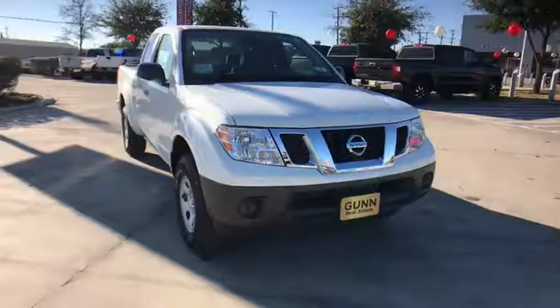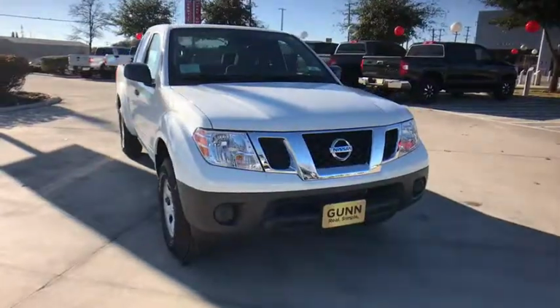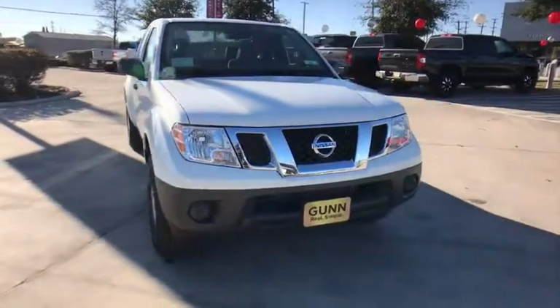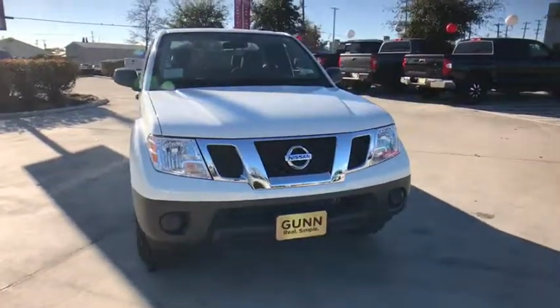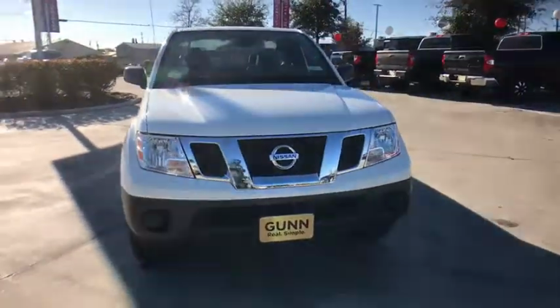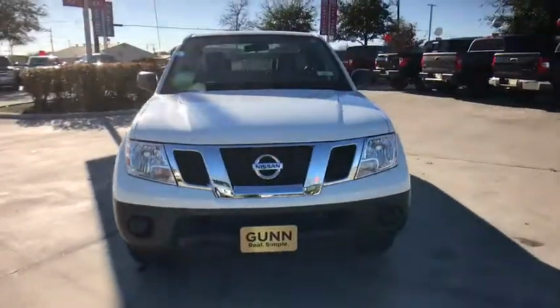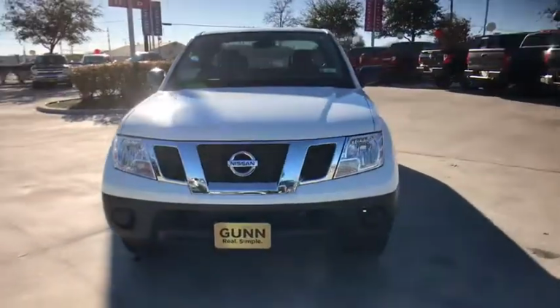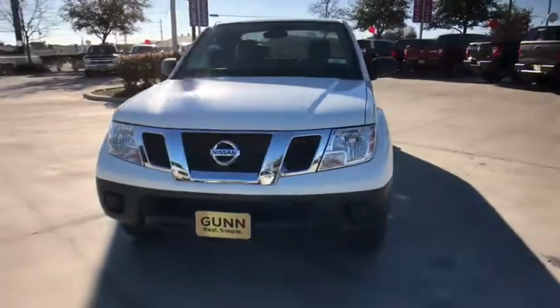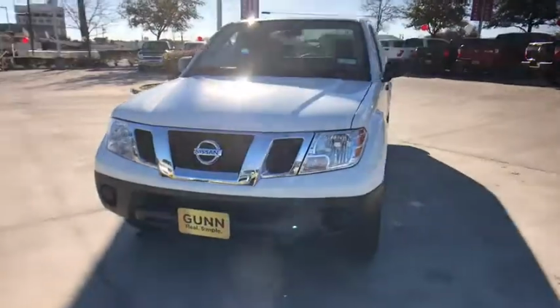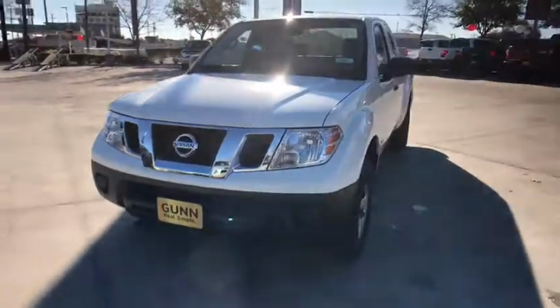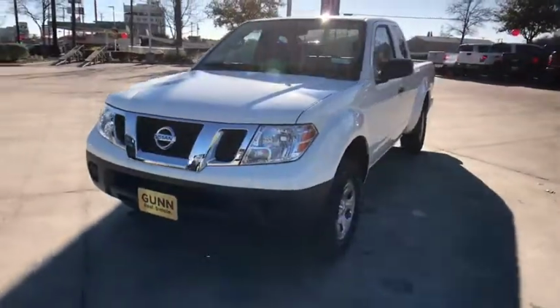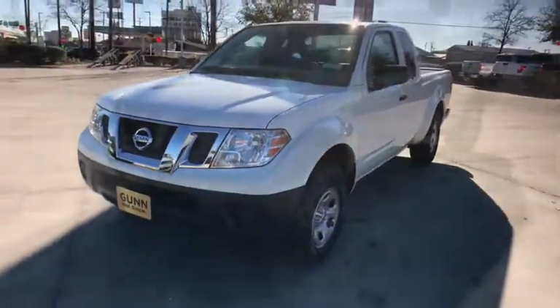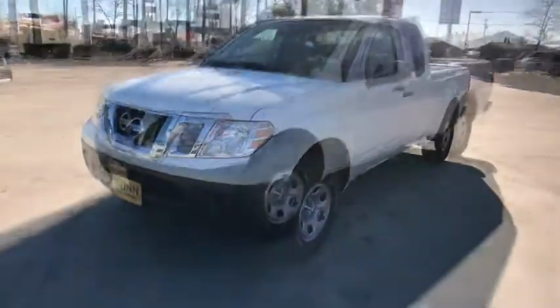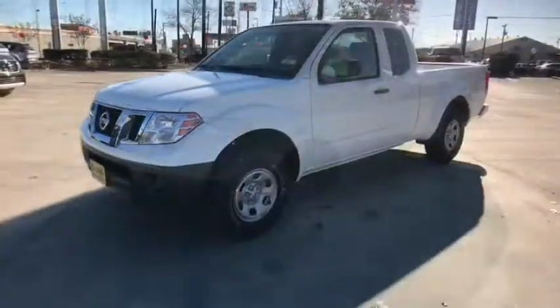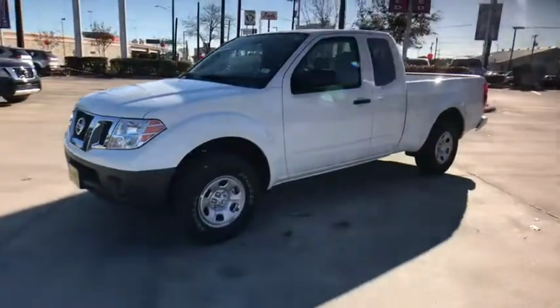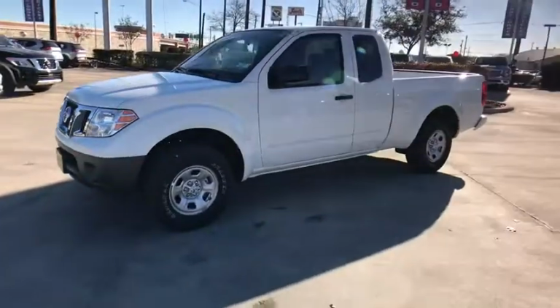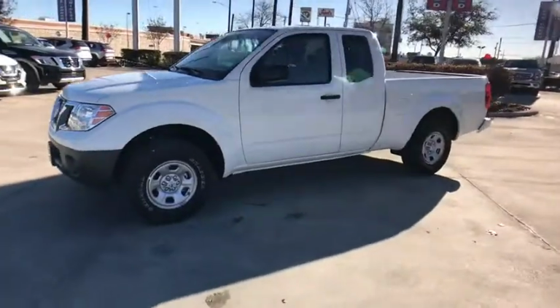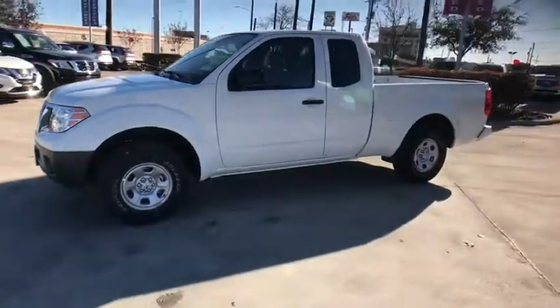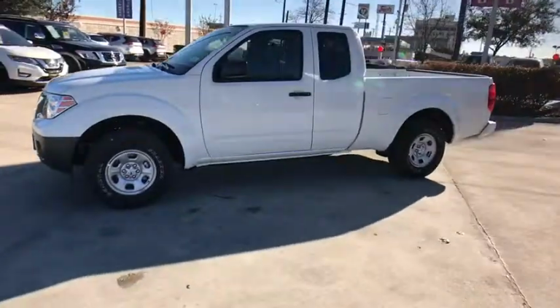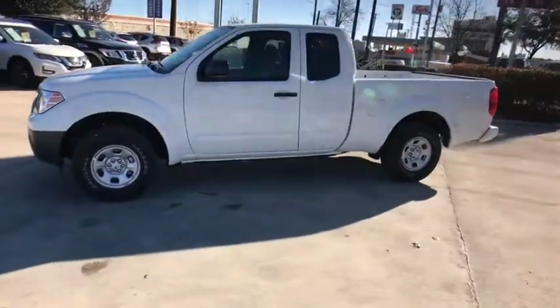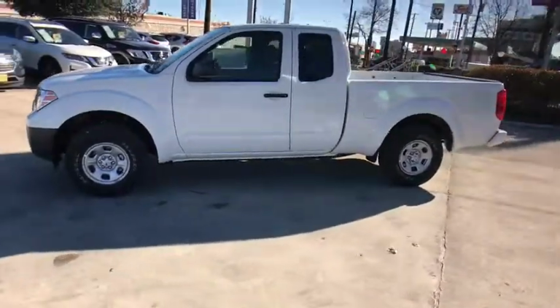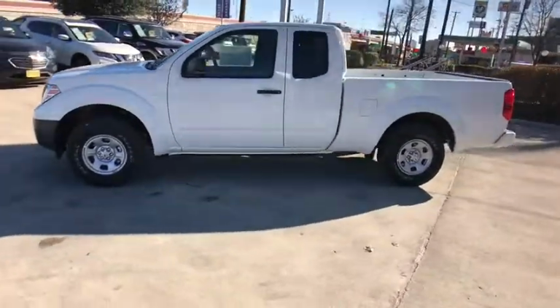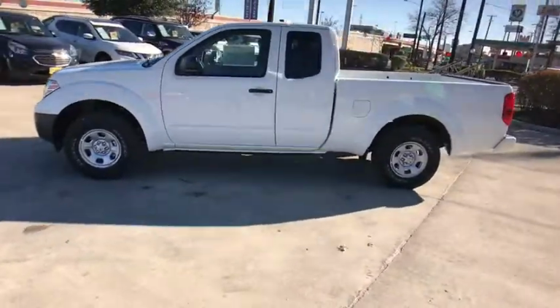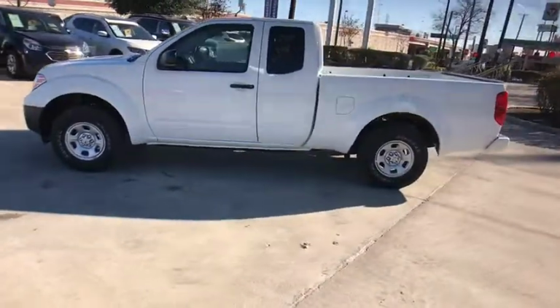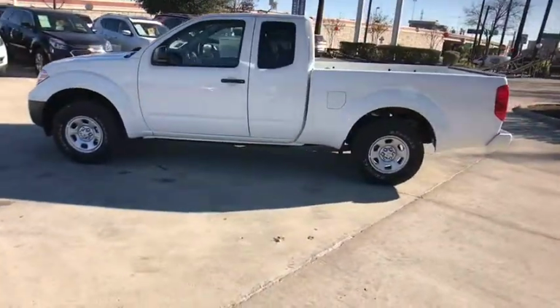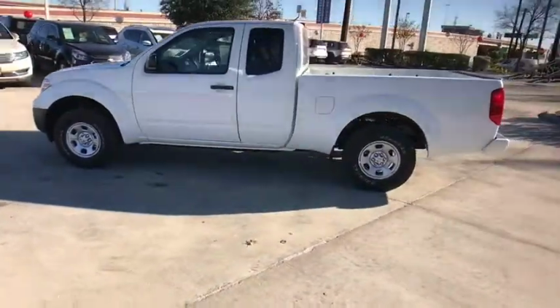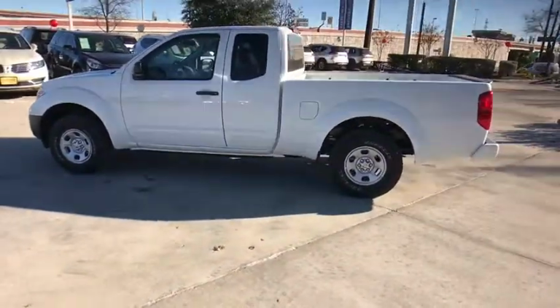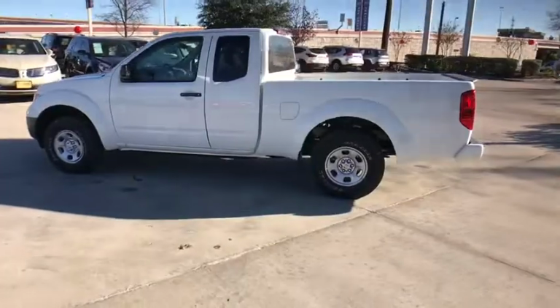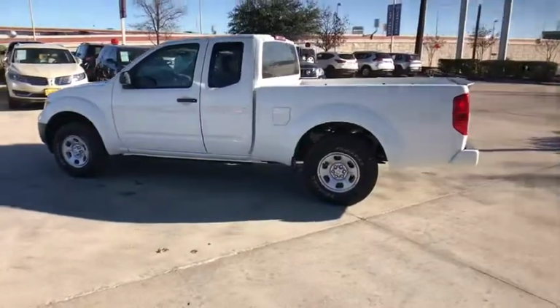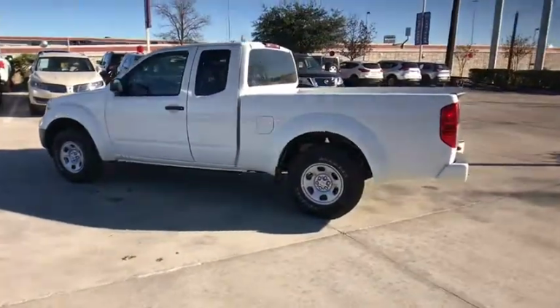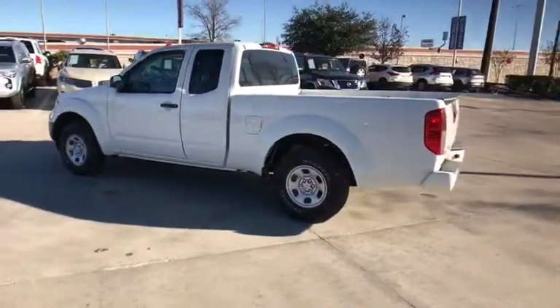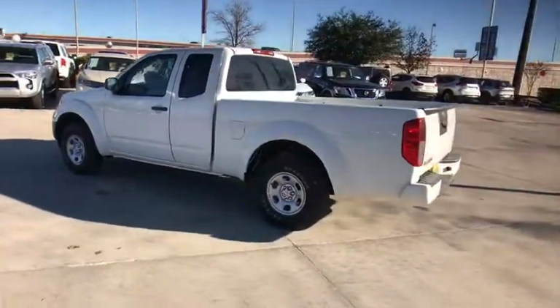2019 Nissan Frontier. The Nissan Frontier offers a full-length, fully boxed frame for strength, serious off-road capabilities, and a five-star rating for side impact crash safety.